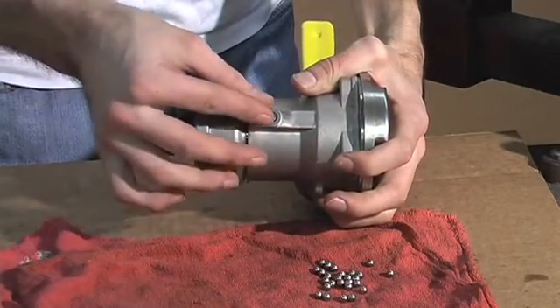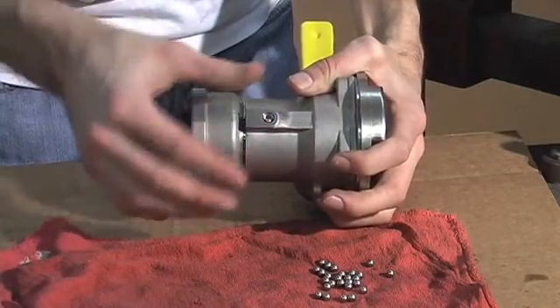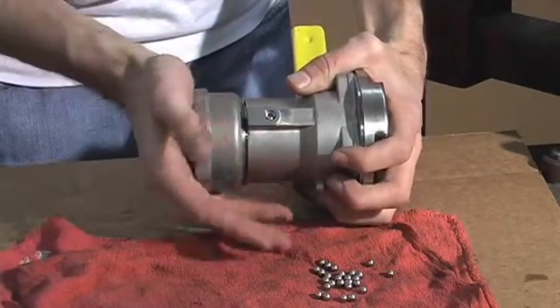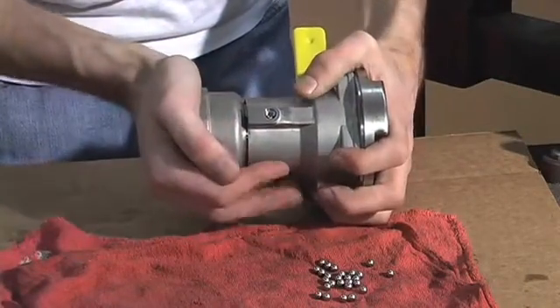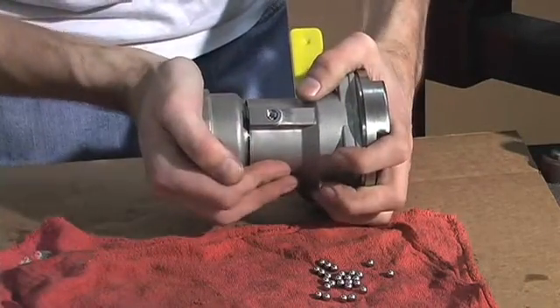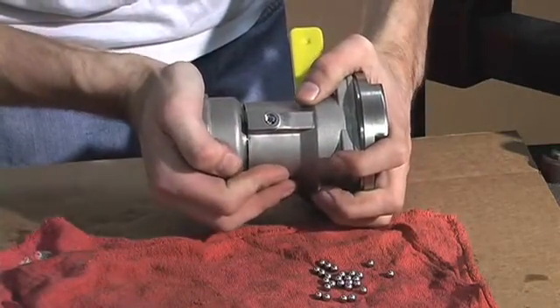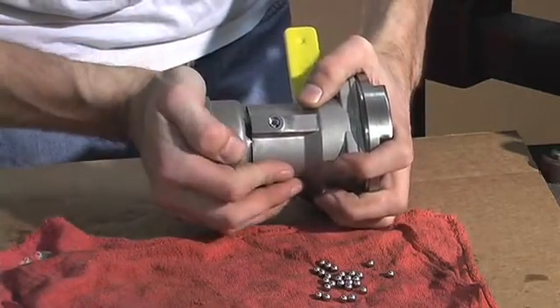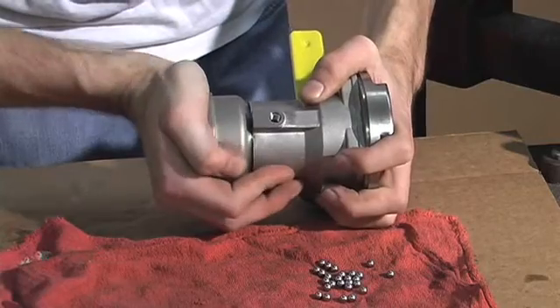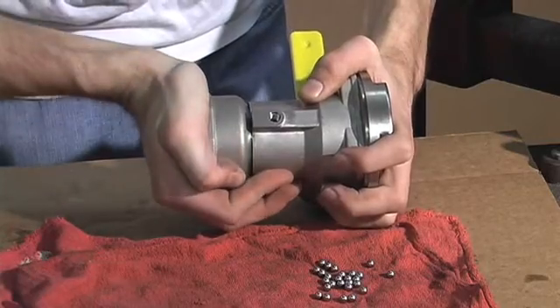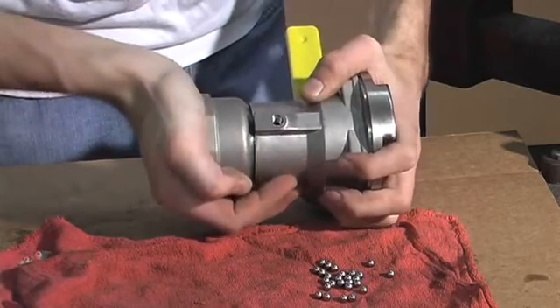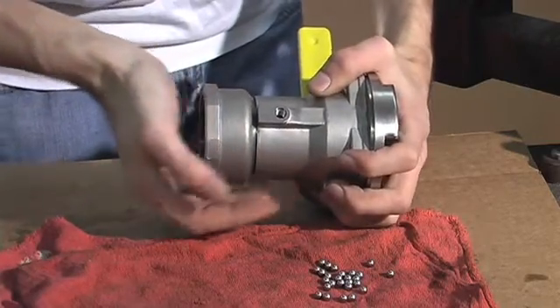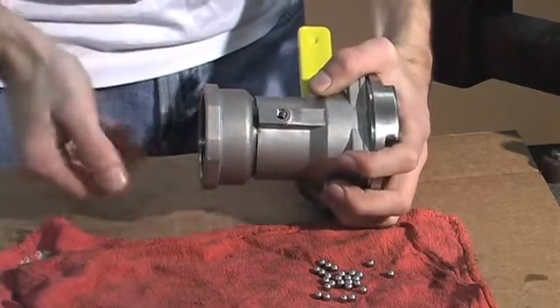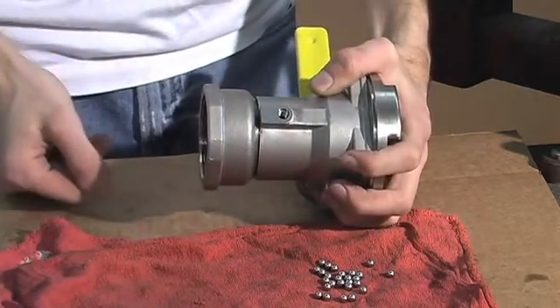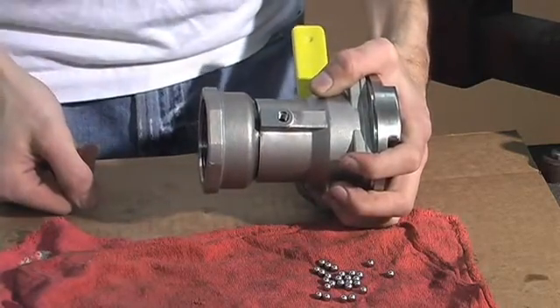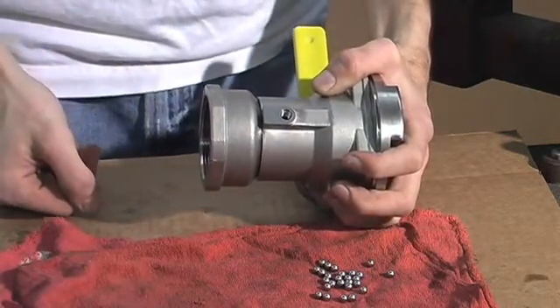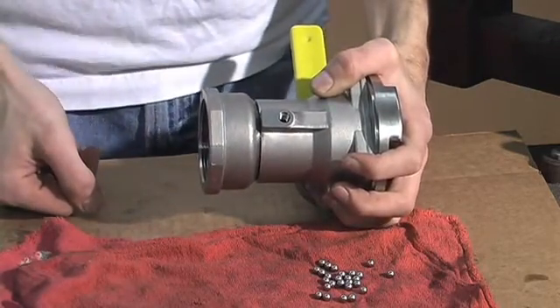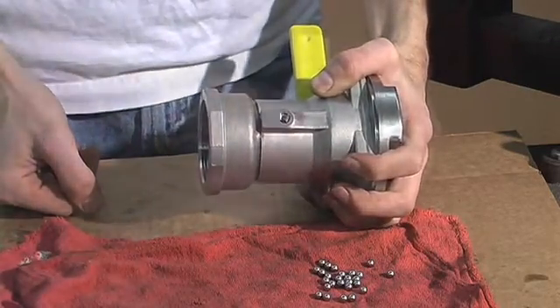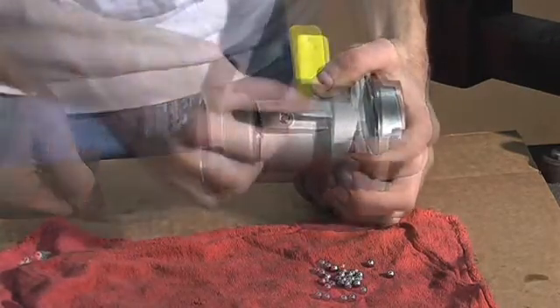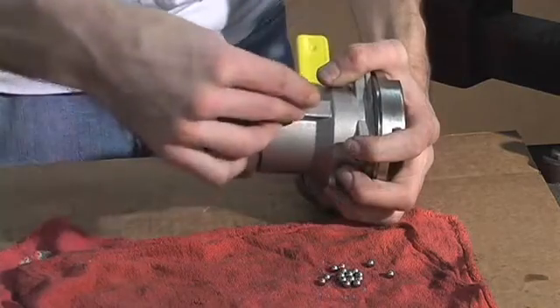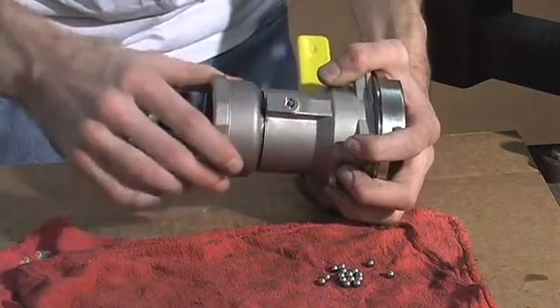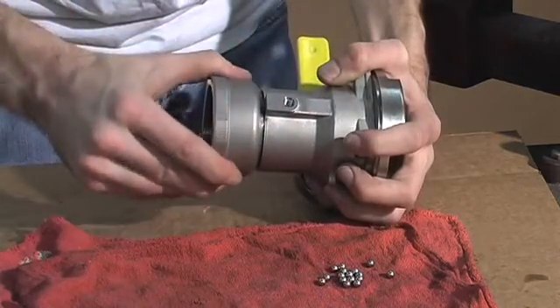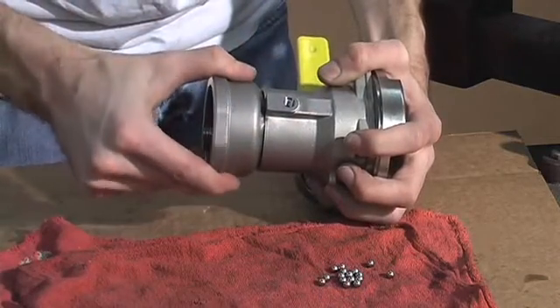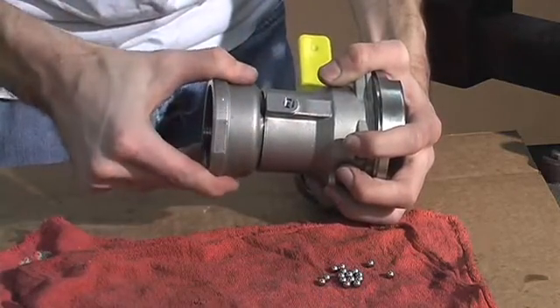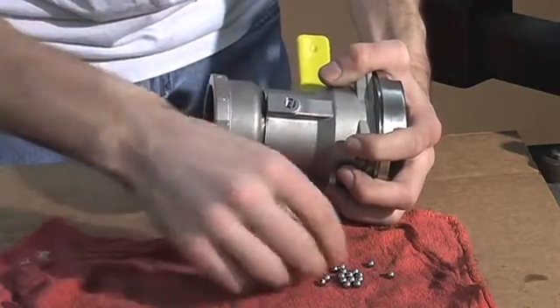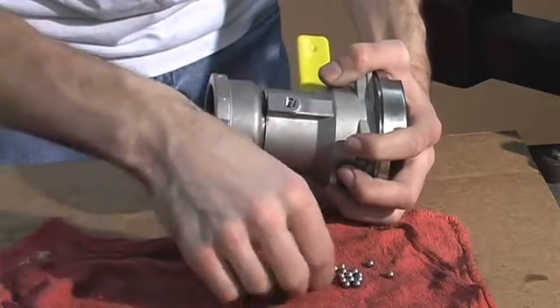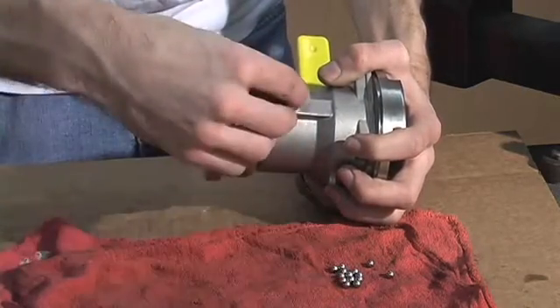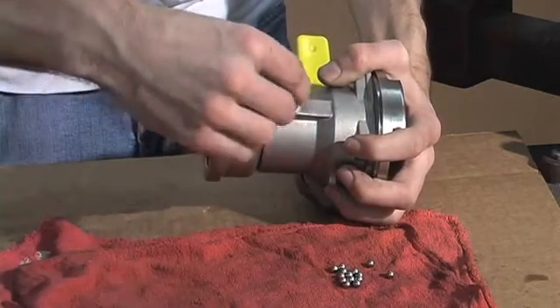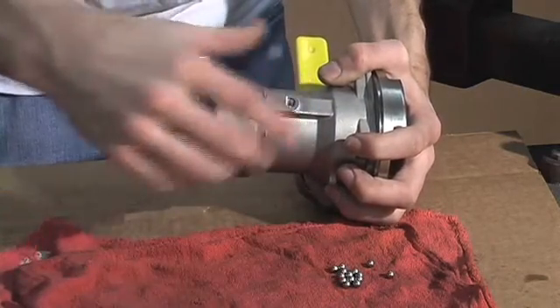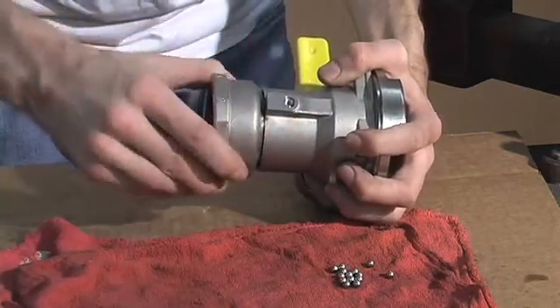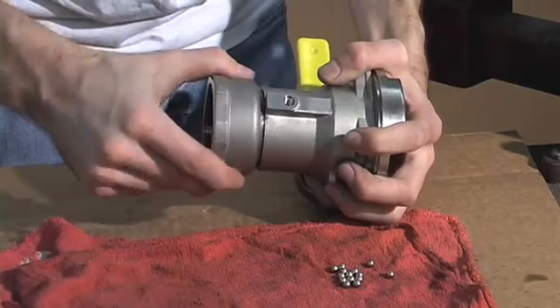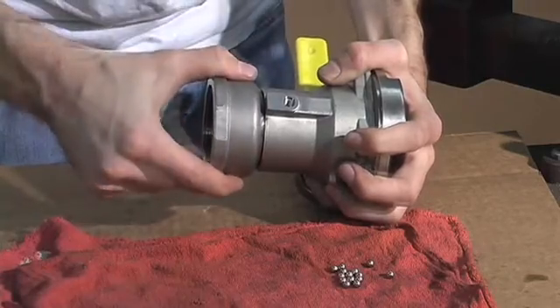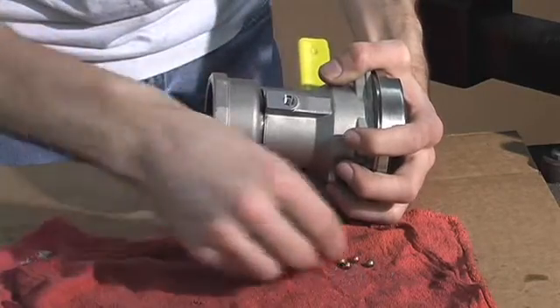If you firmly press the swivel adapter to the body of the coupler, it will help the balls find their place in the groove. You can also turn the swivel for the balls to easily find their place in the groove.